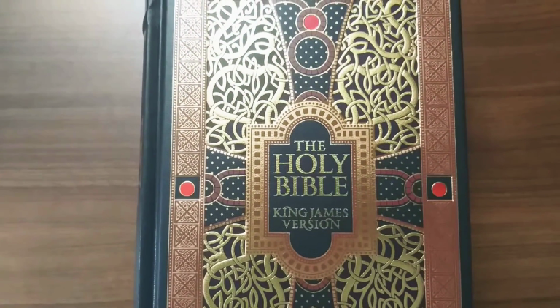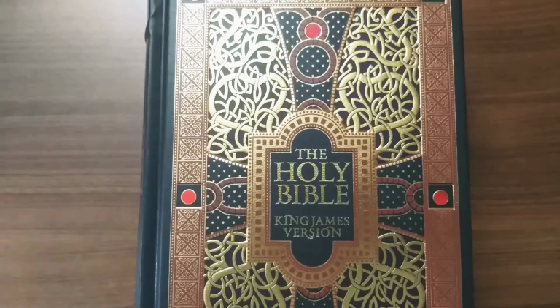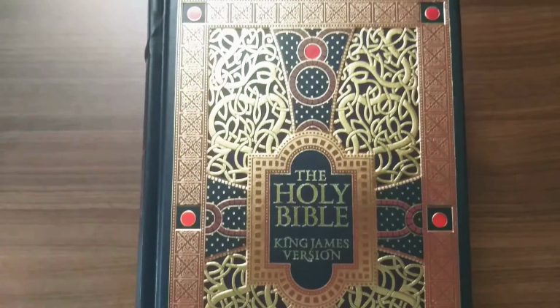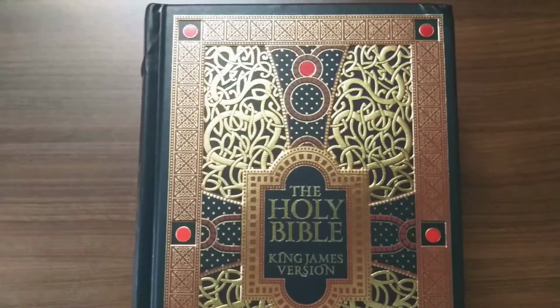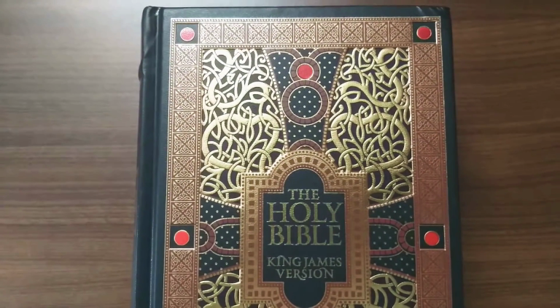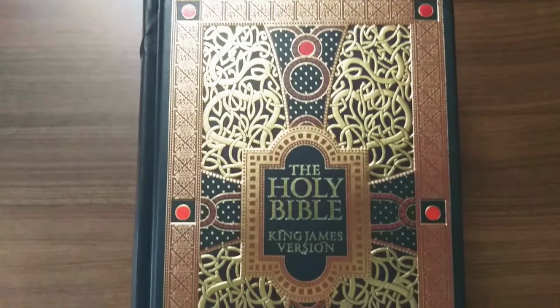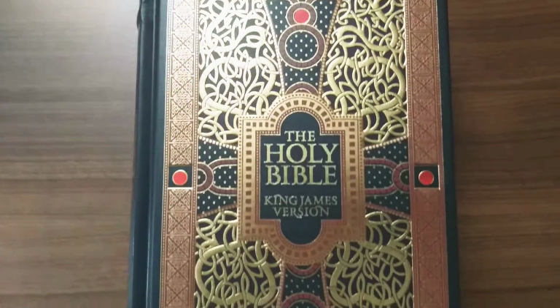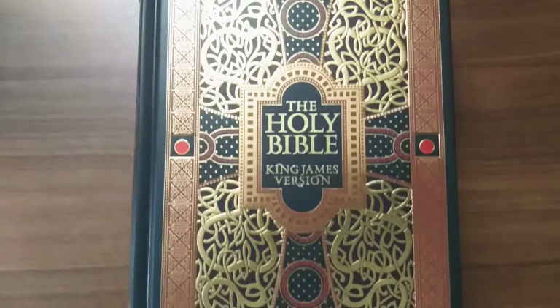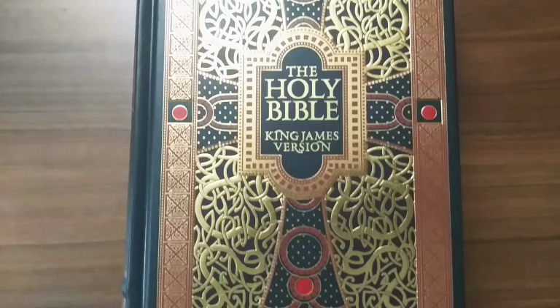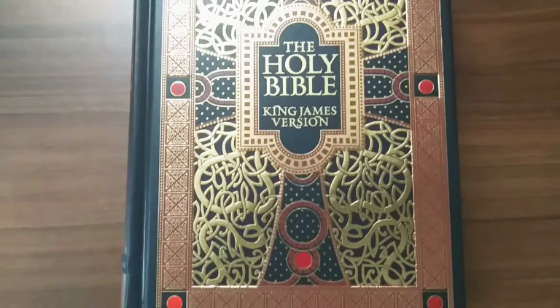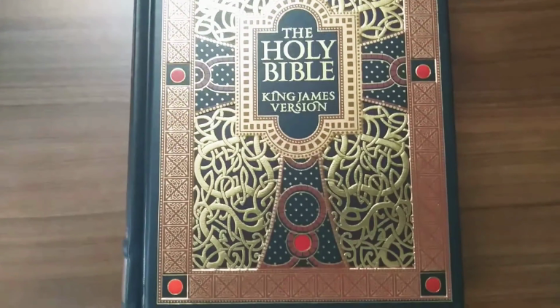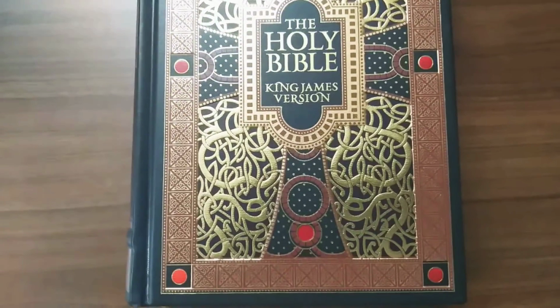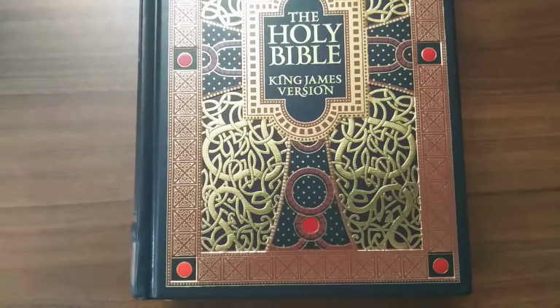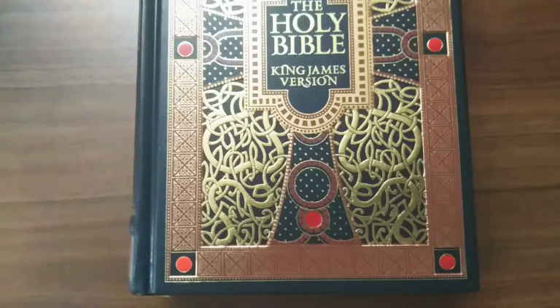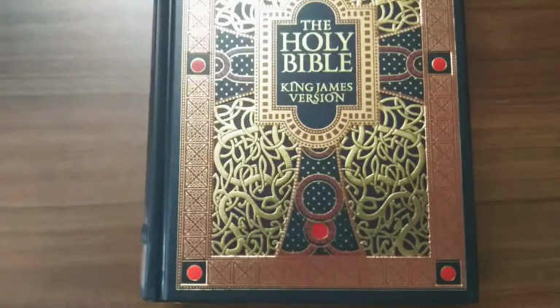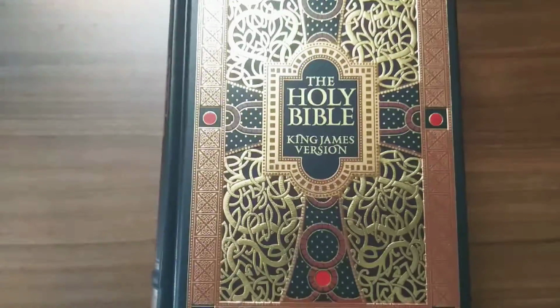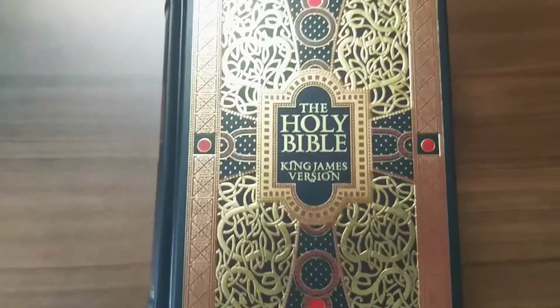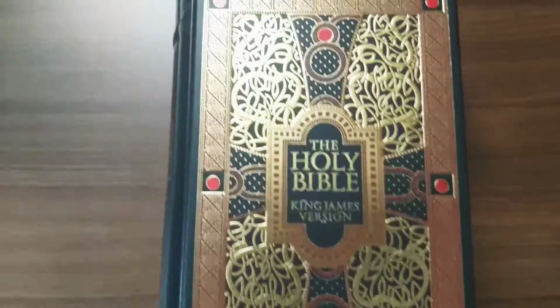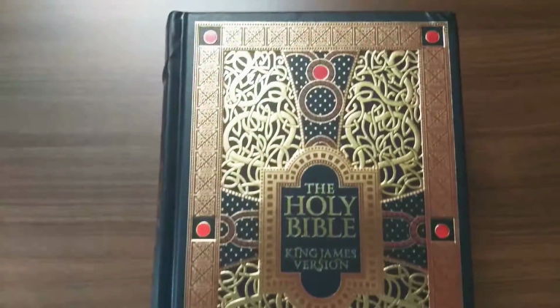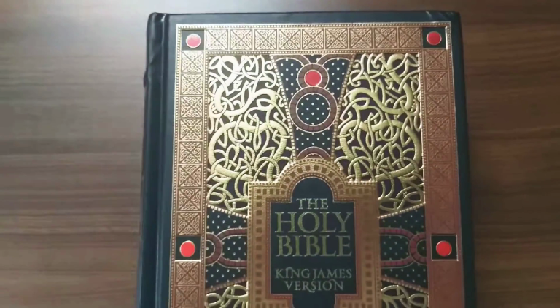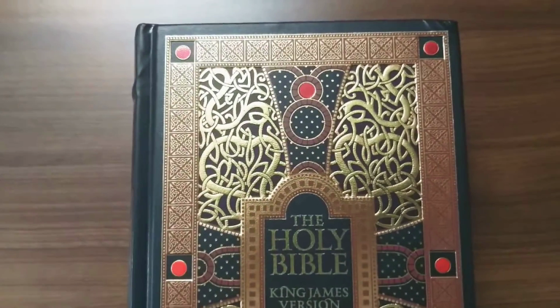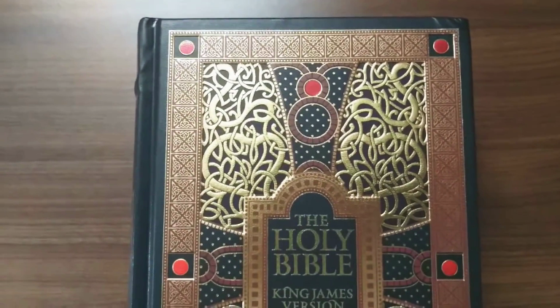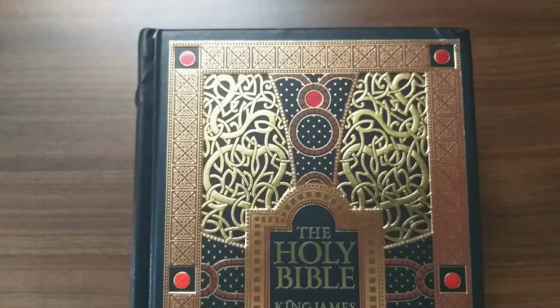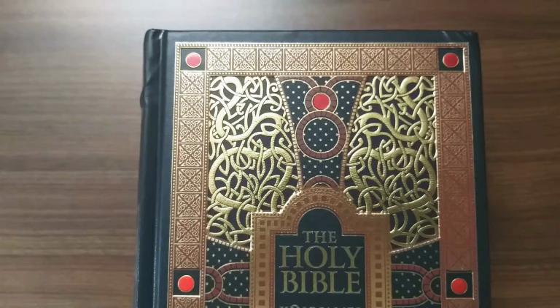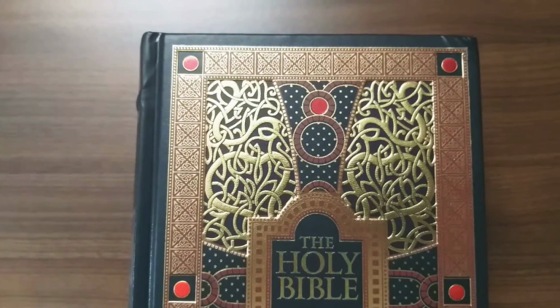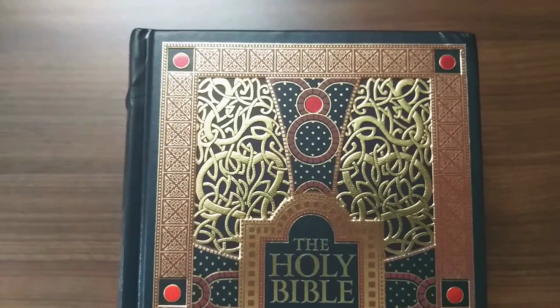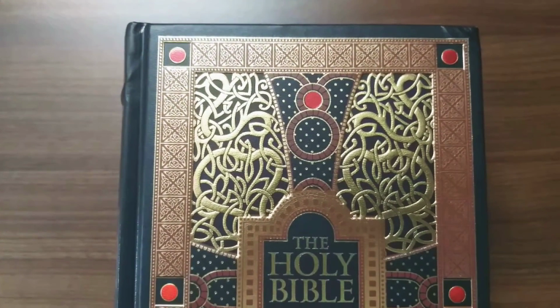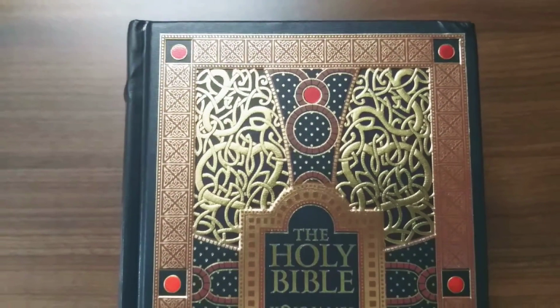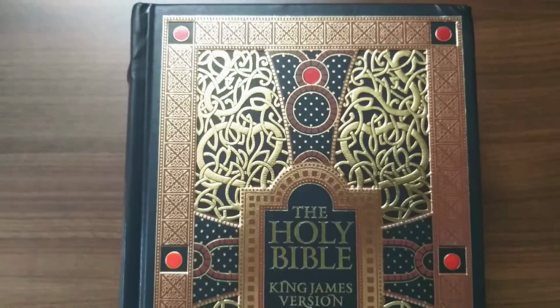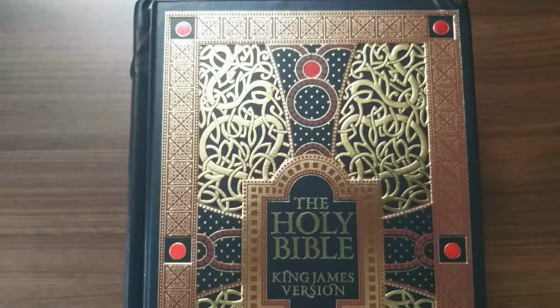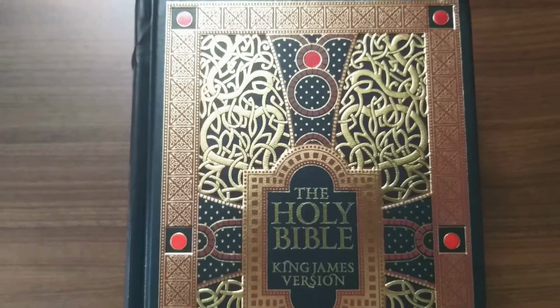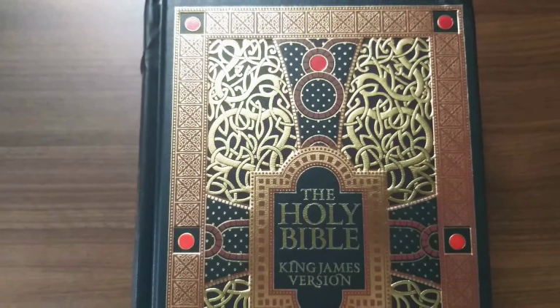It's so beautiful that even I wanted to buy it, even though I don't know whether I'll finish this book. This is a very huge book and one of my favorite books released by Barnes & Noble.